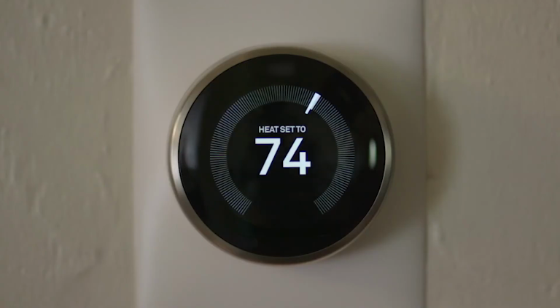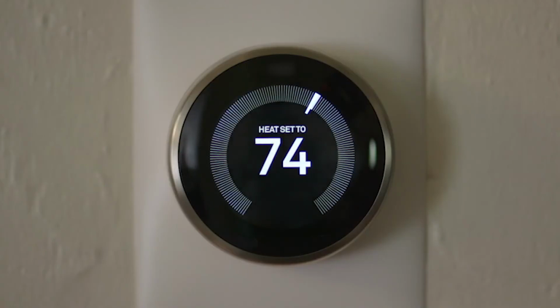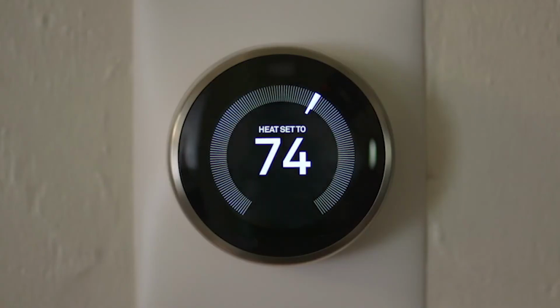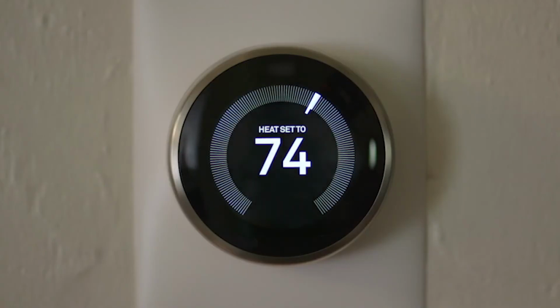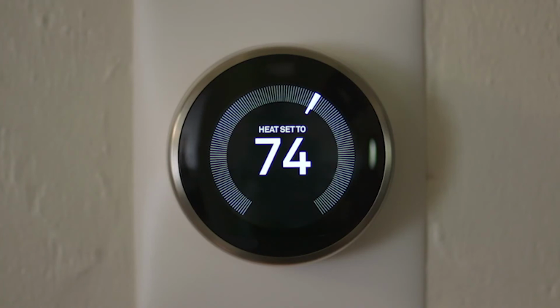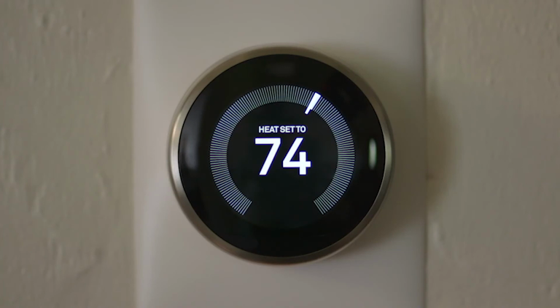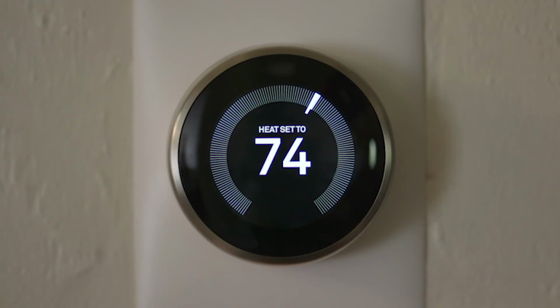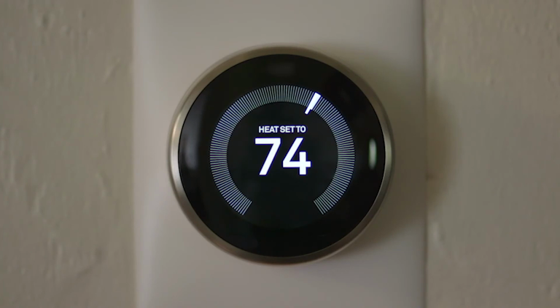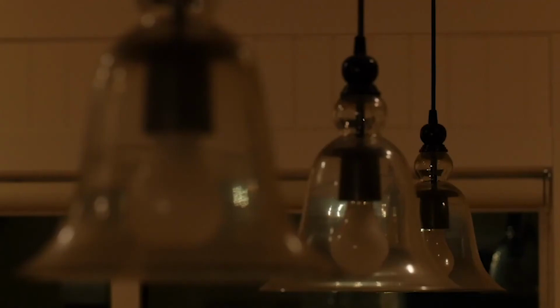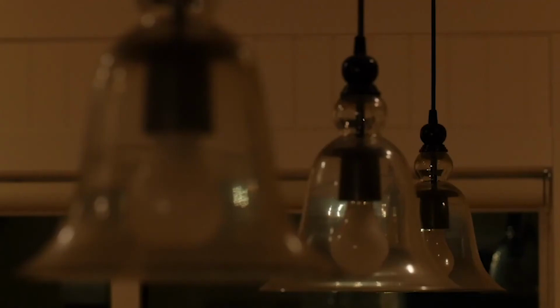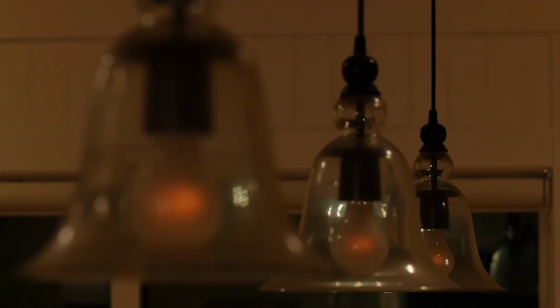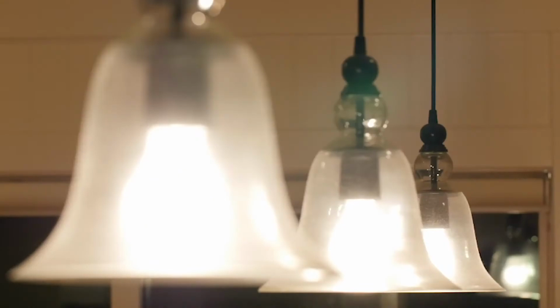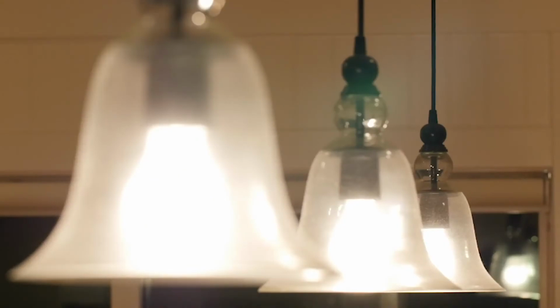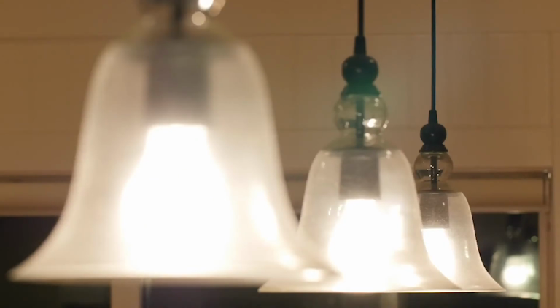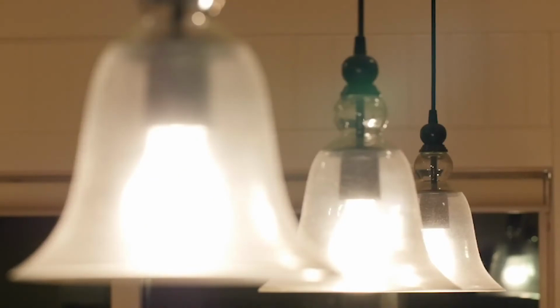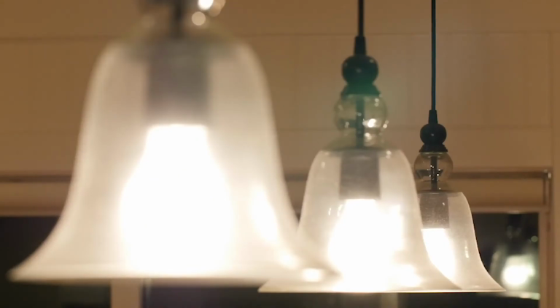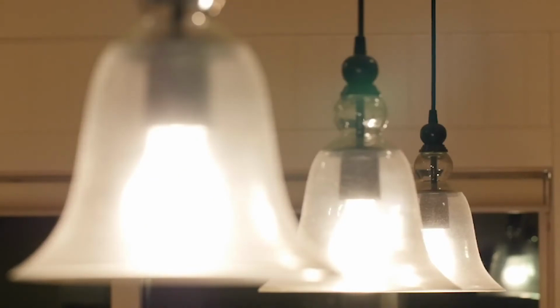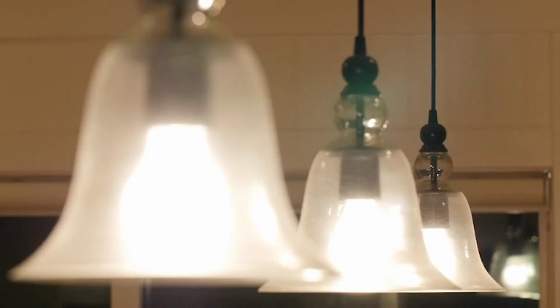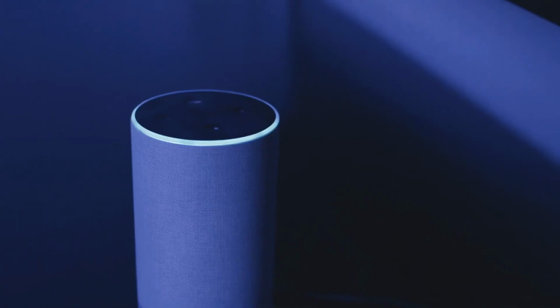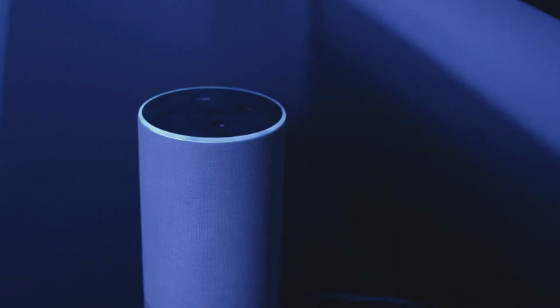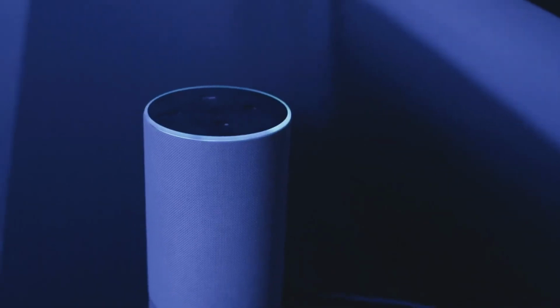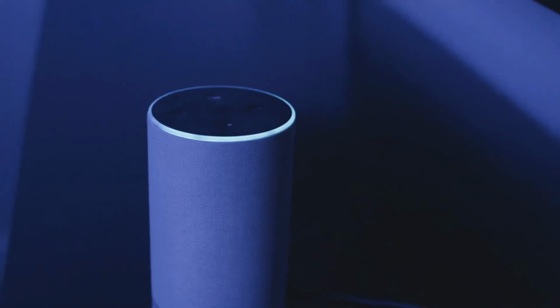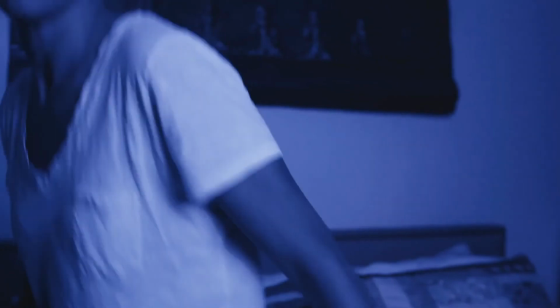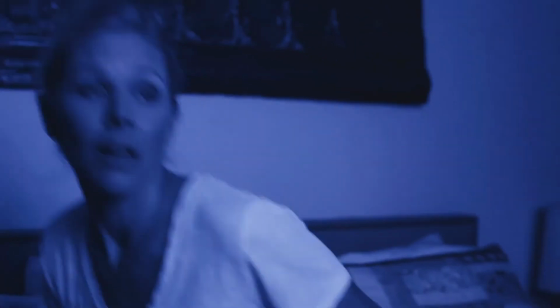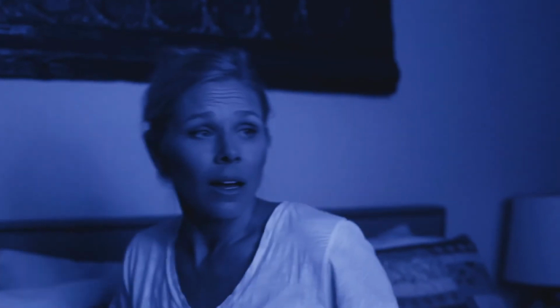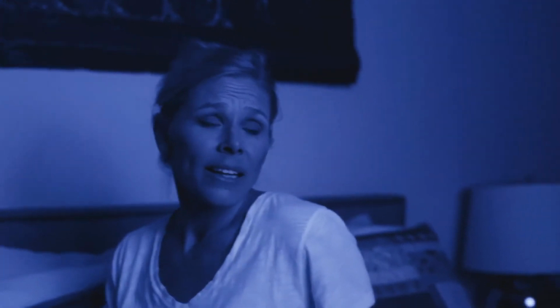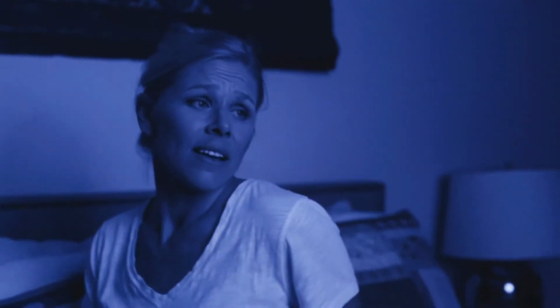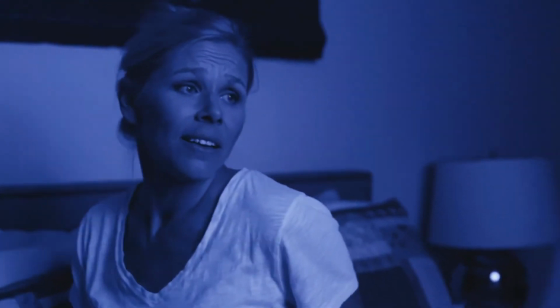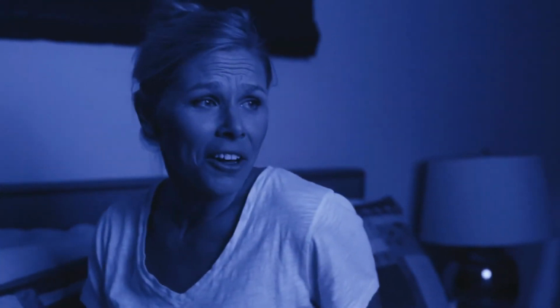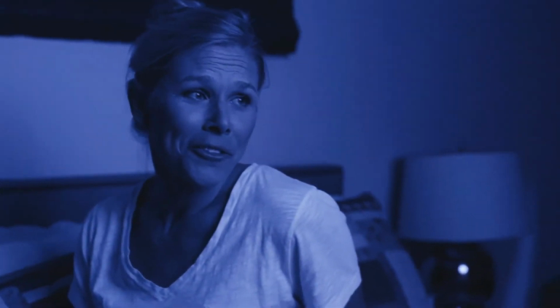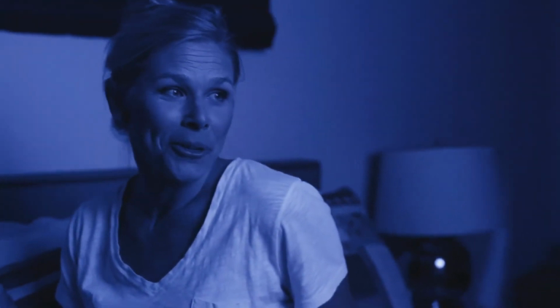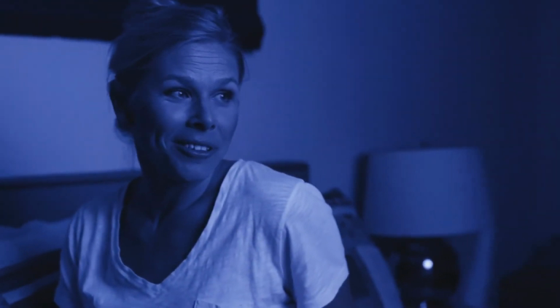IFTTT integration syncs your U-Bolt Pro Wi-Fi with the rest of your smart home. And use voice commands with your smart speaker — "Alexa, lock the front door."